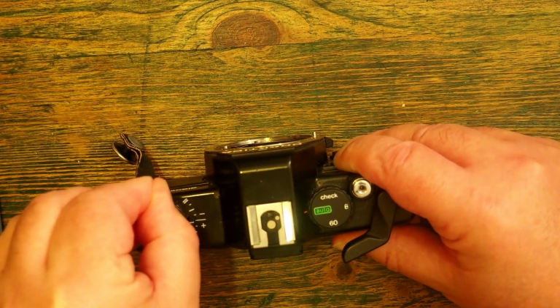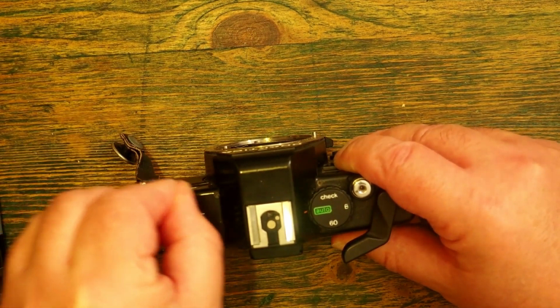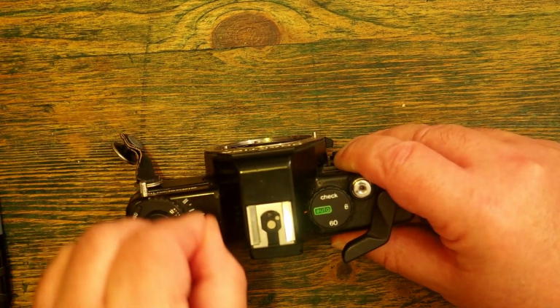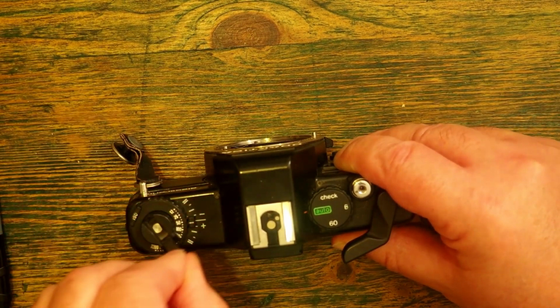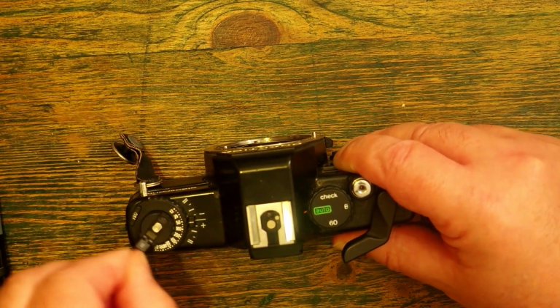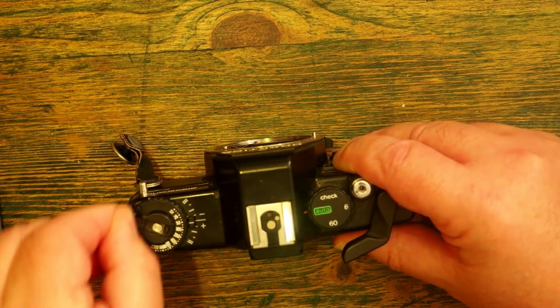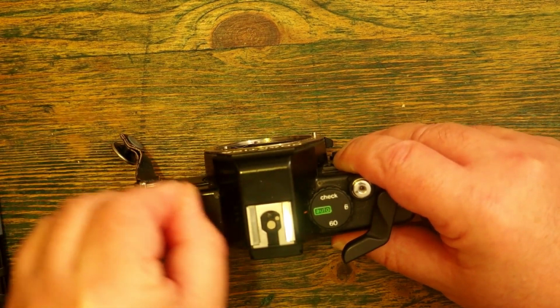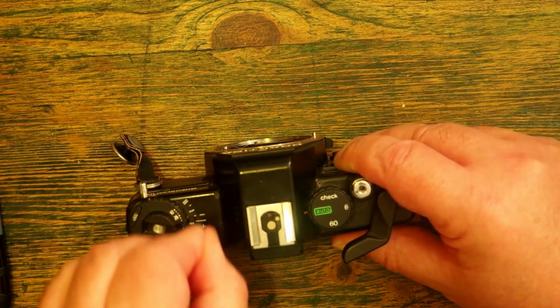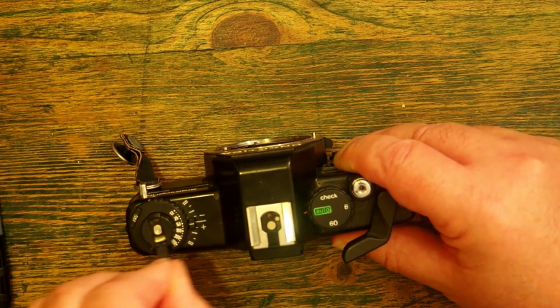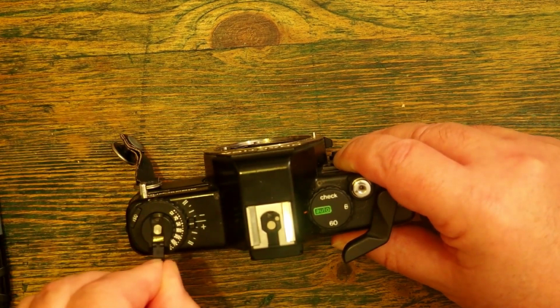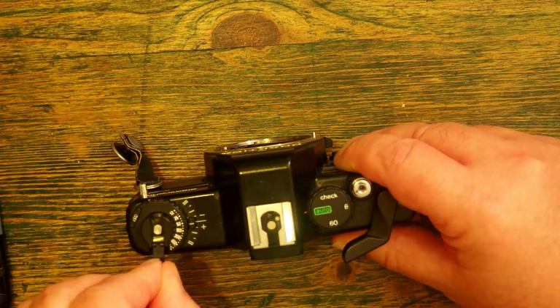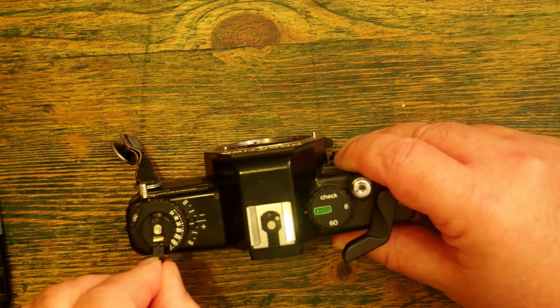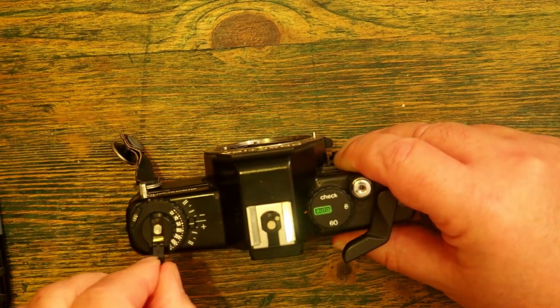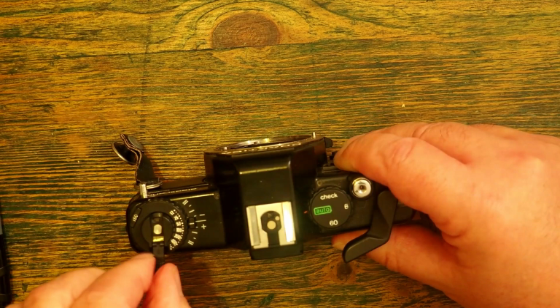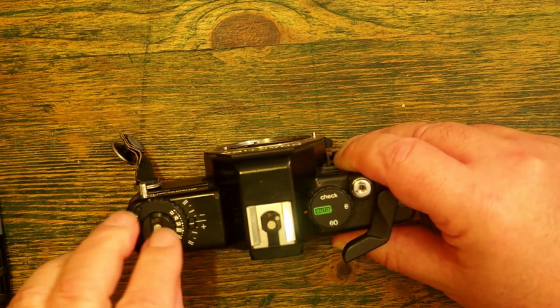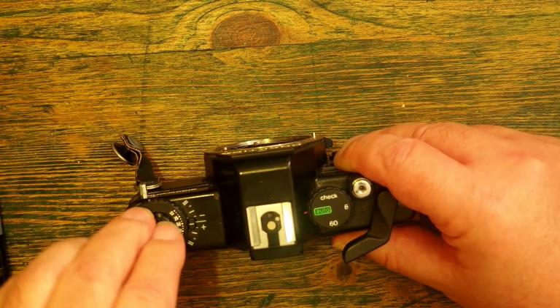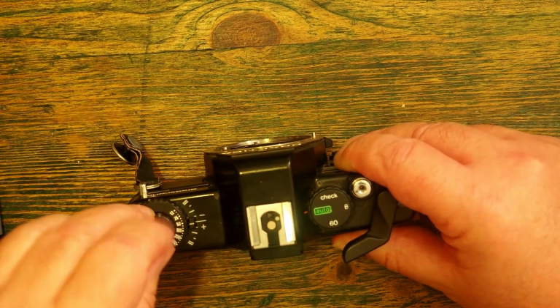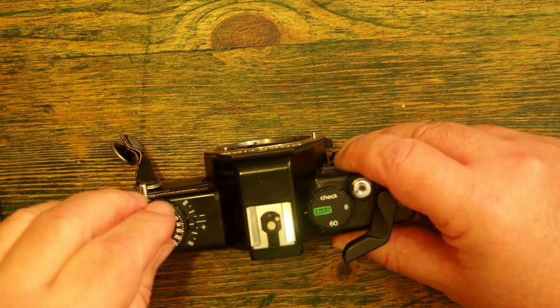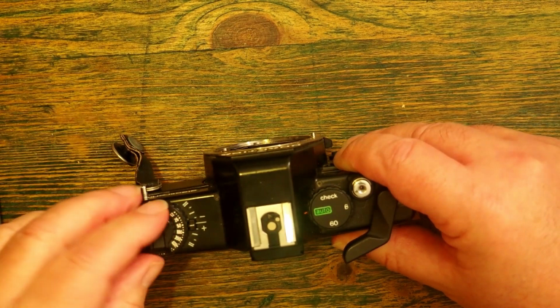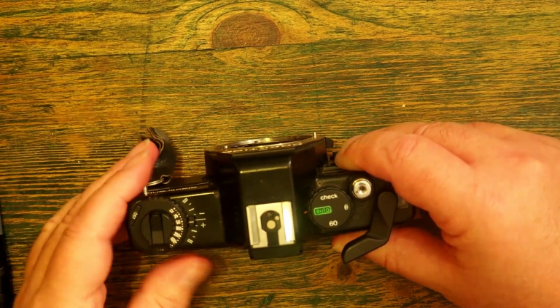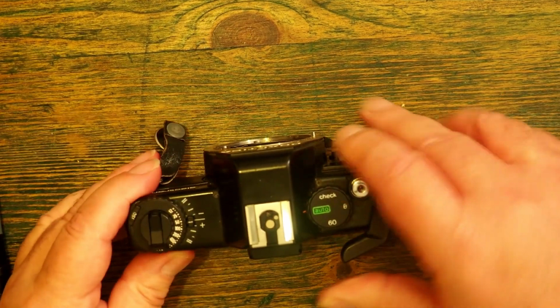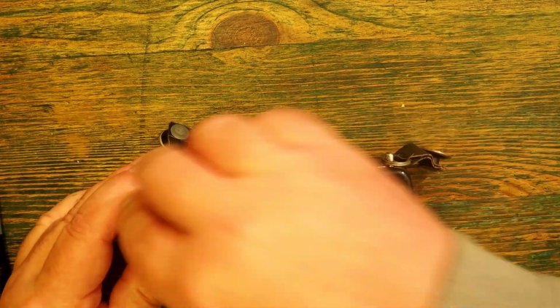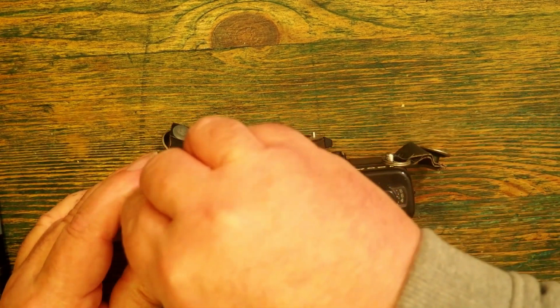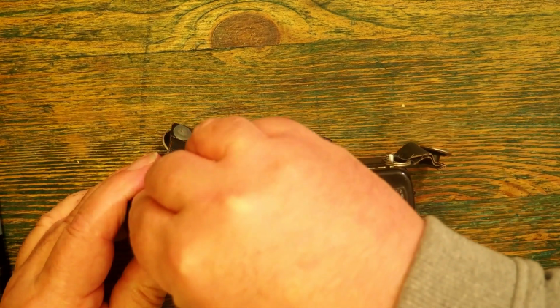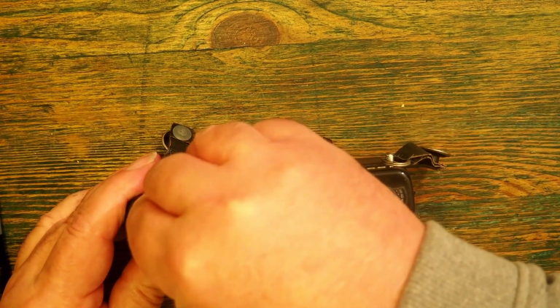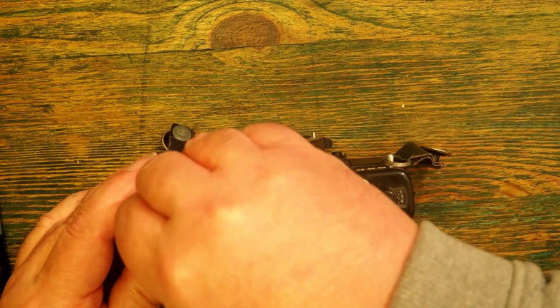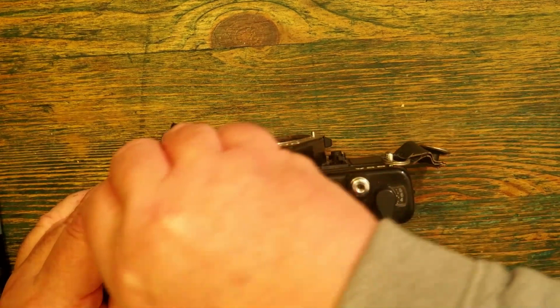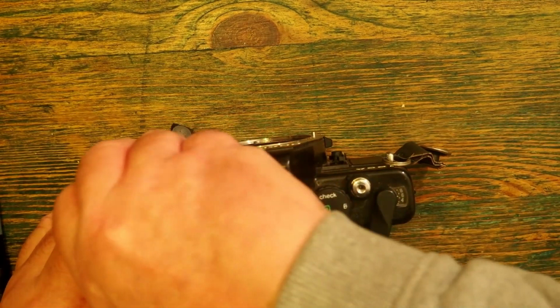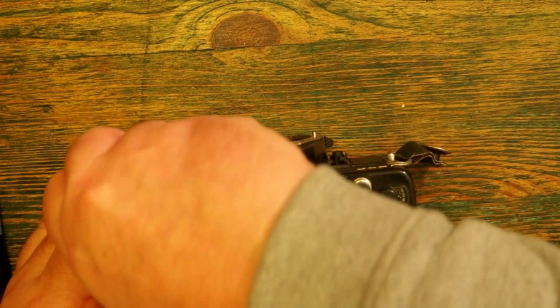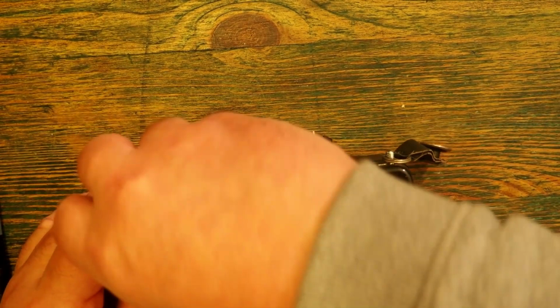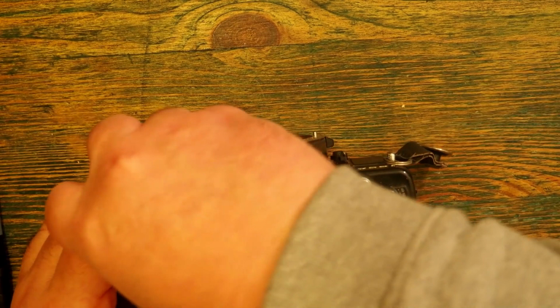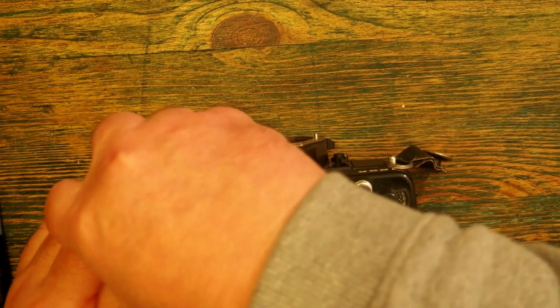I'm waiting for a click — and there's the click. Now to open up the camera I need to pull this upwards.